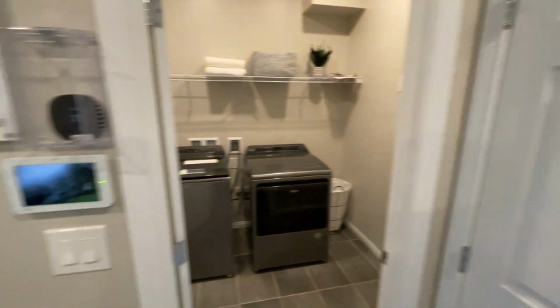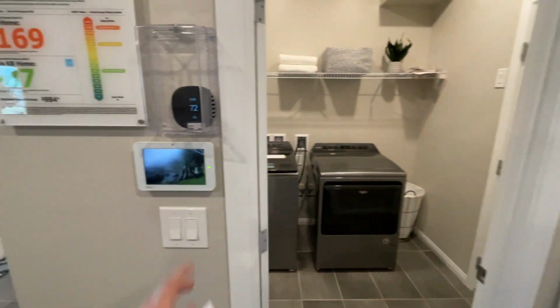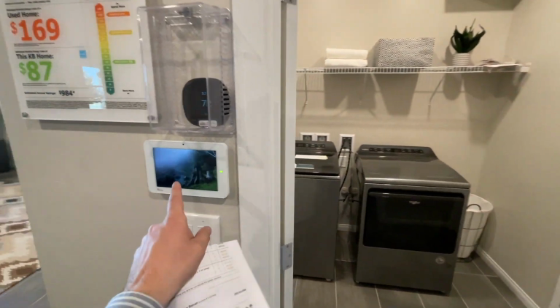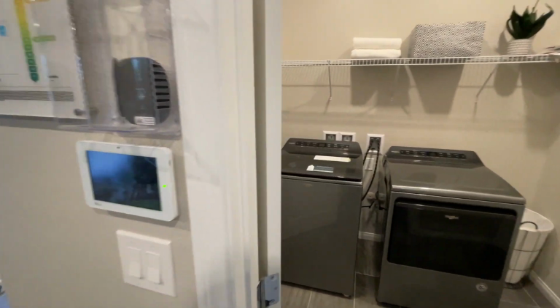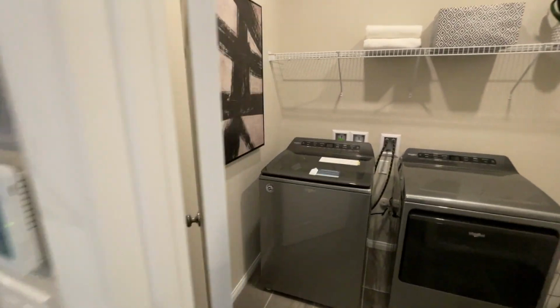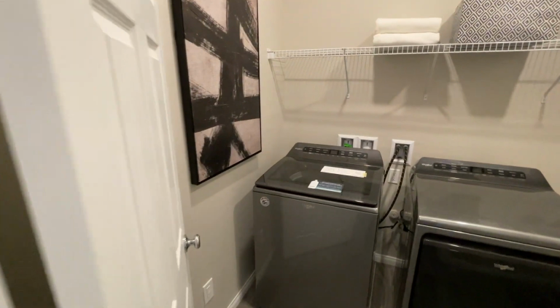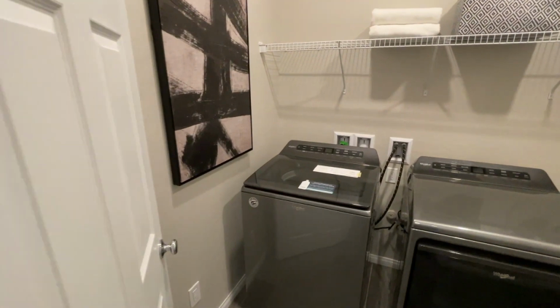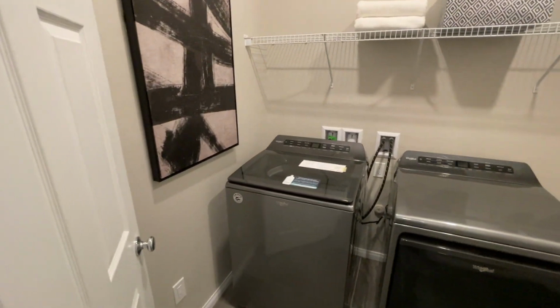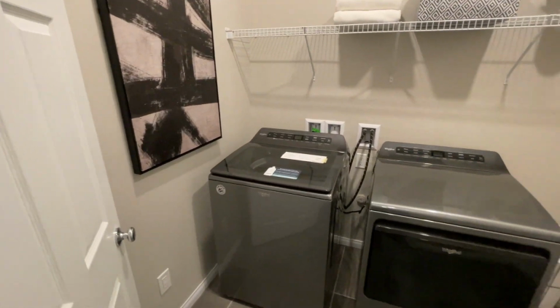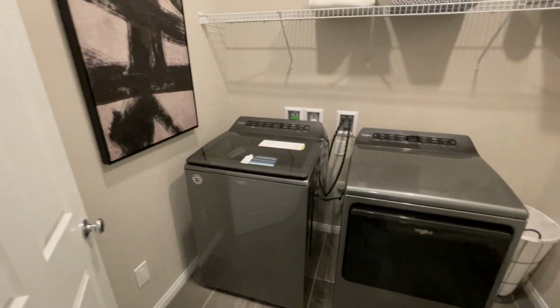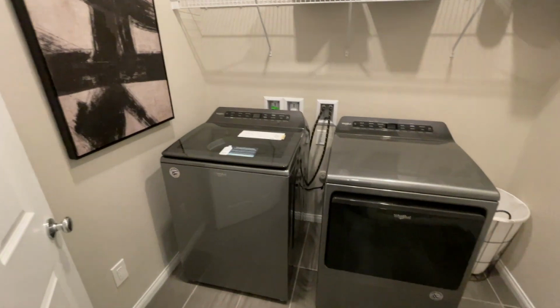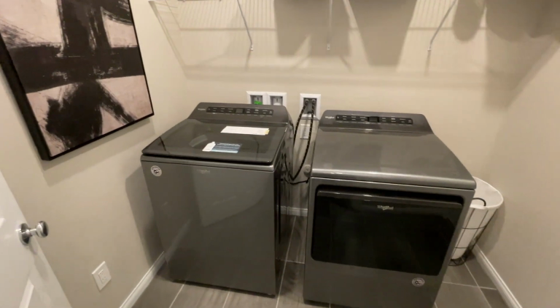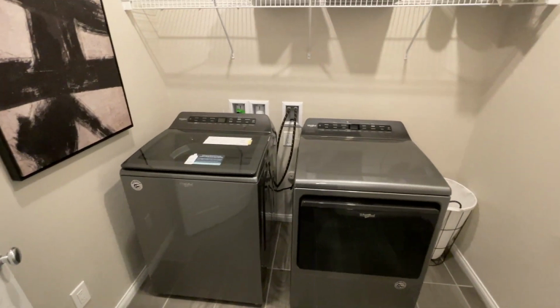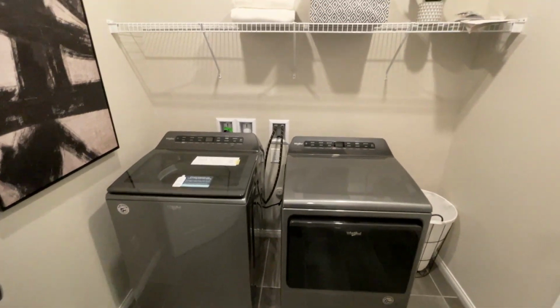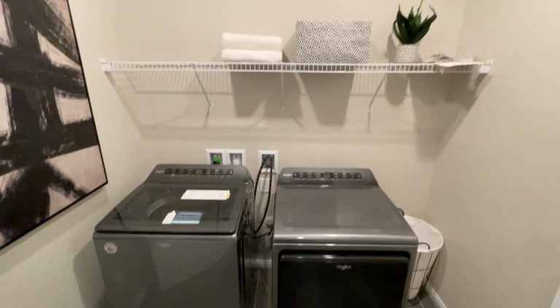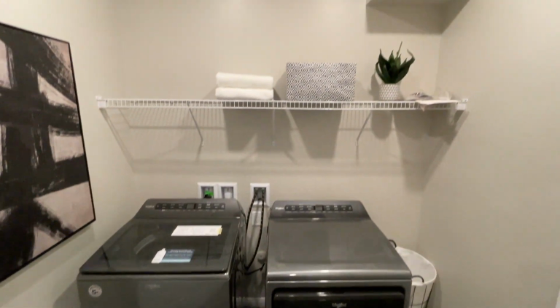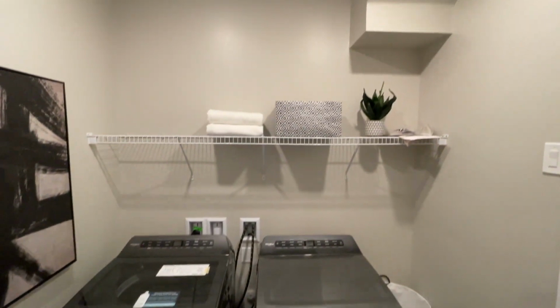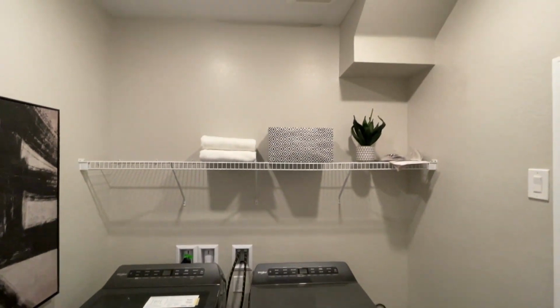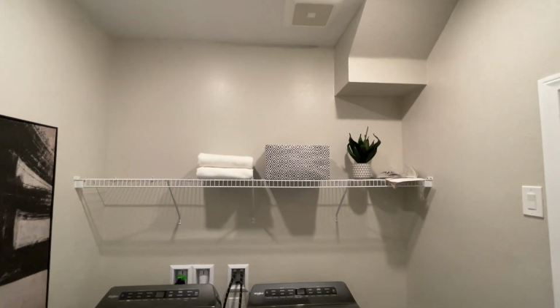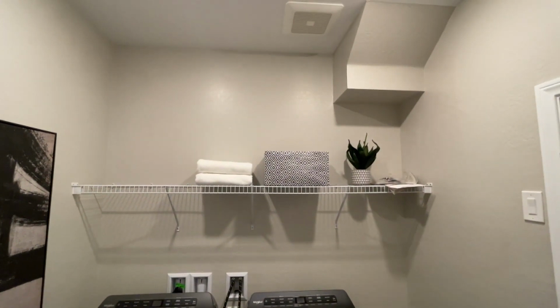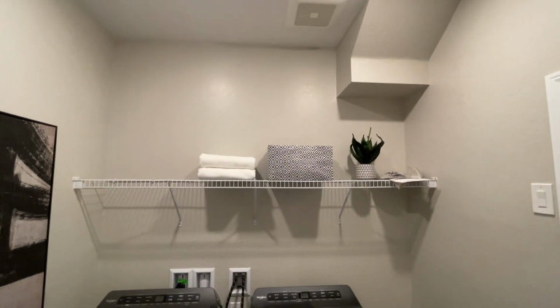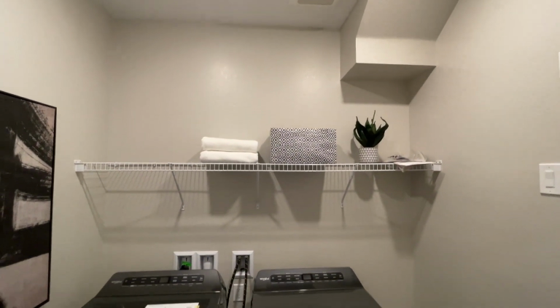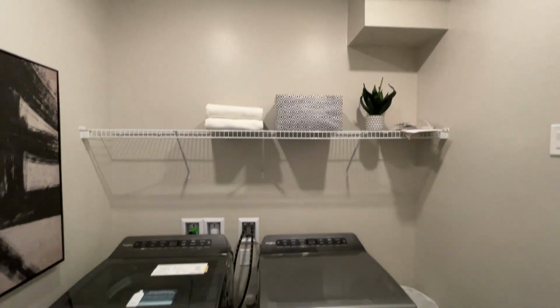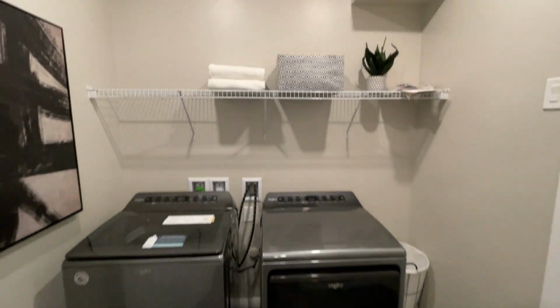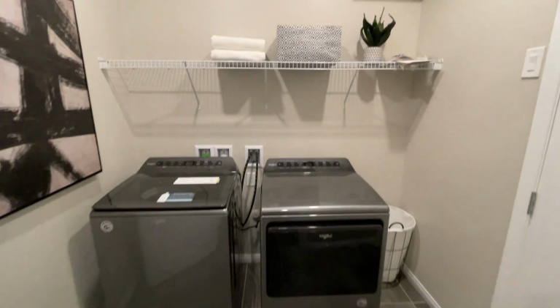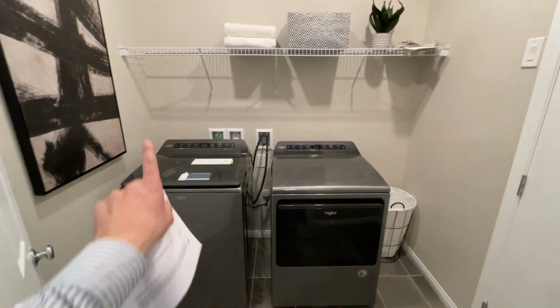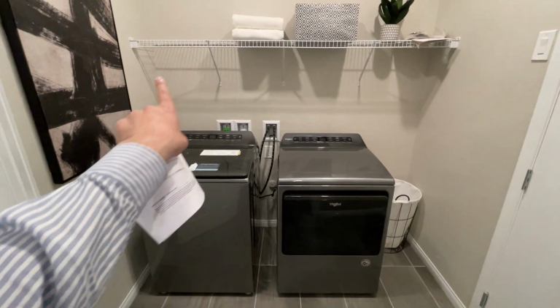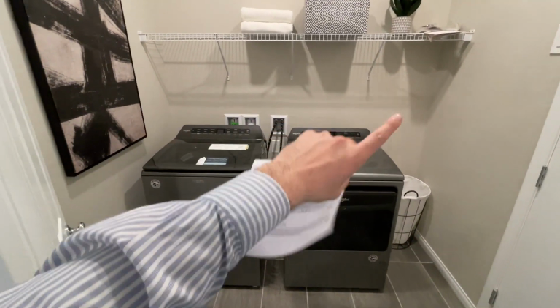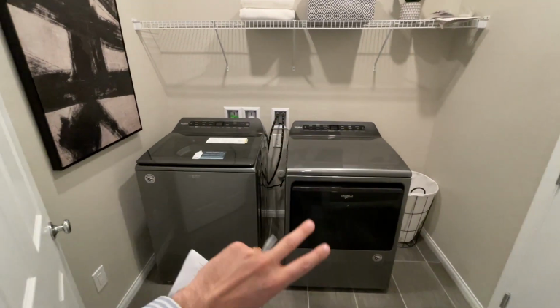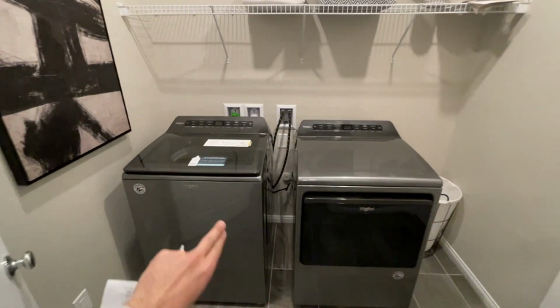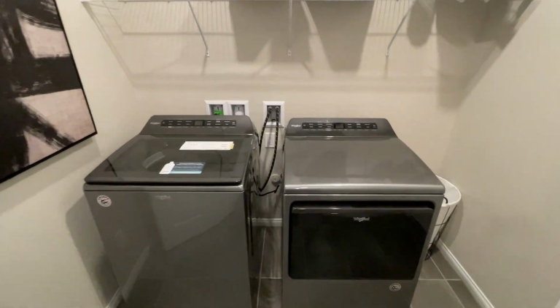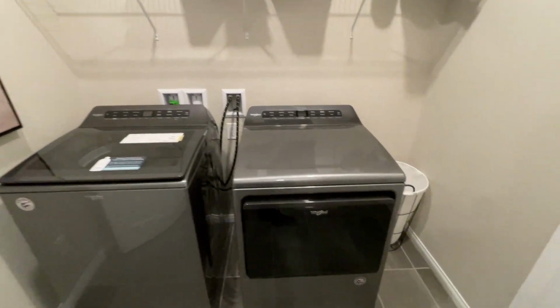This would be your technology package included, so you can control the temperature of the house from your phone from anywhere in the world. This is what it comes with, and the rack over here is optional — you can purchase that separately.